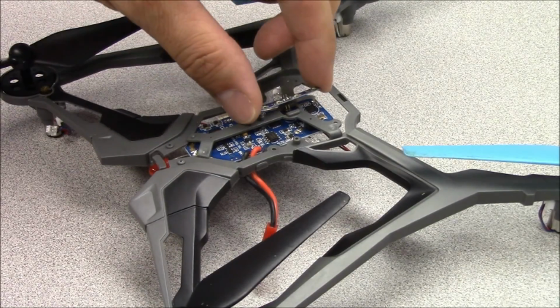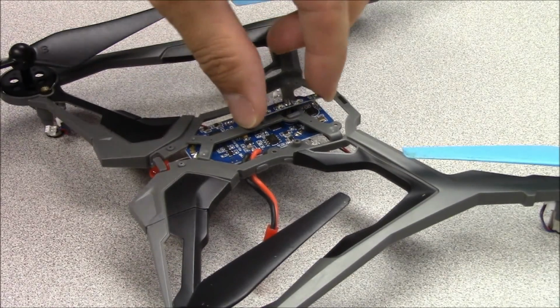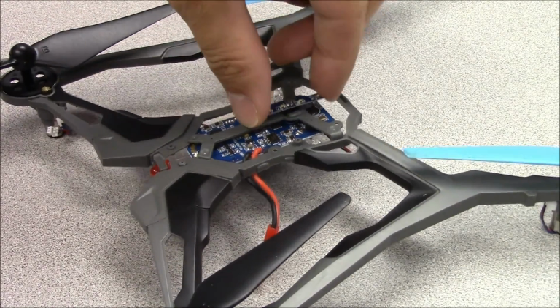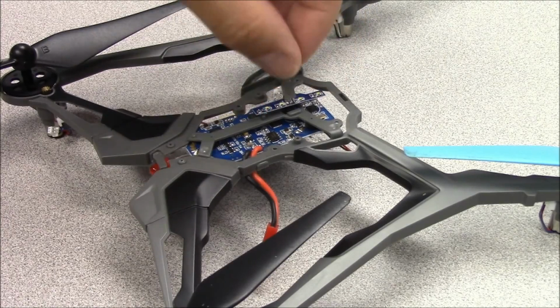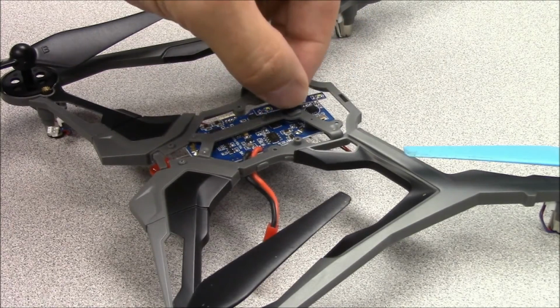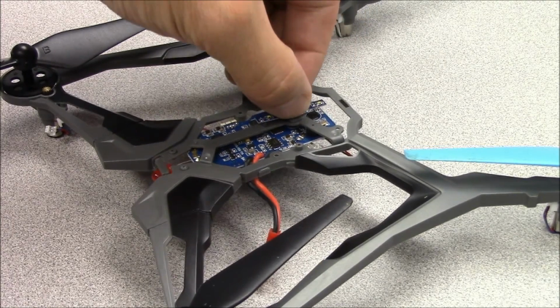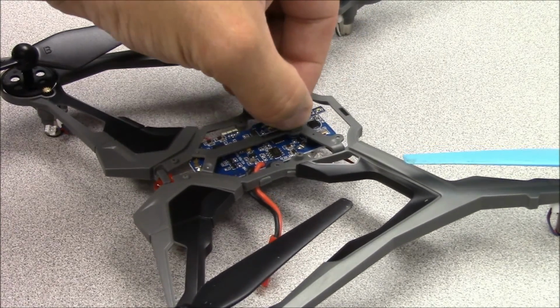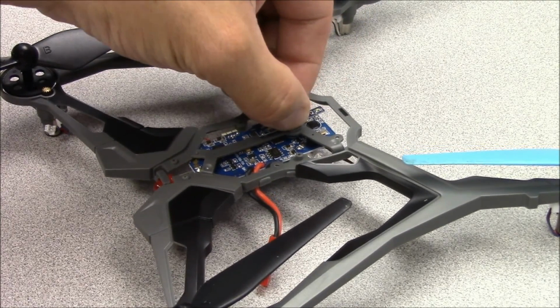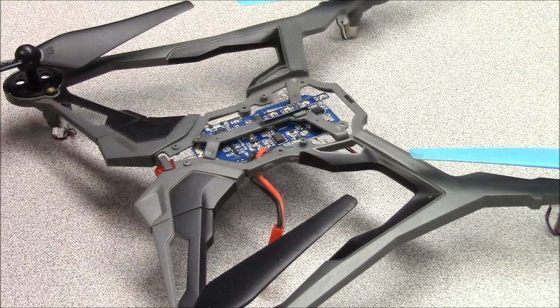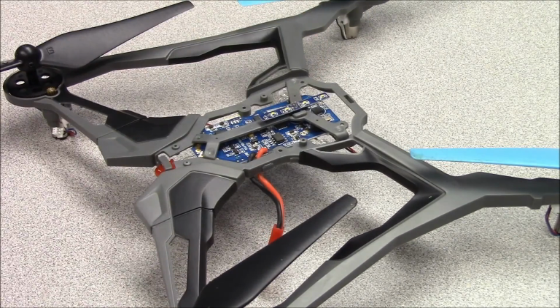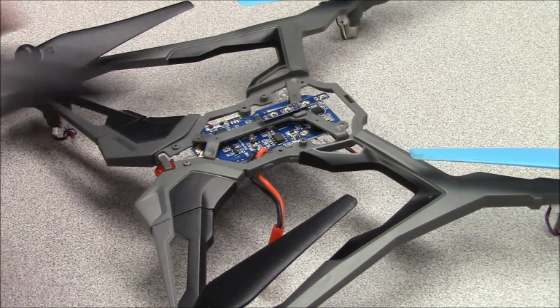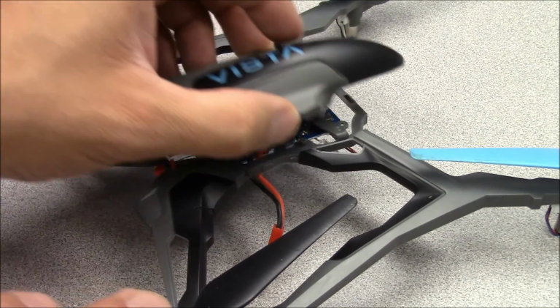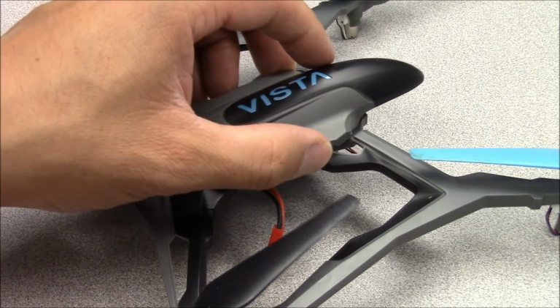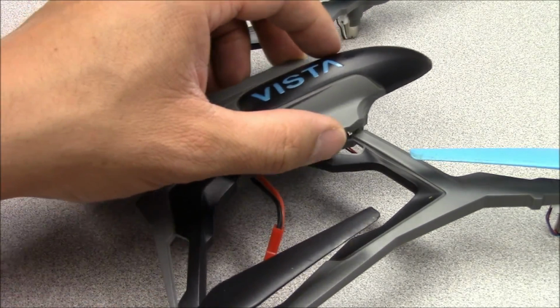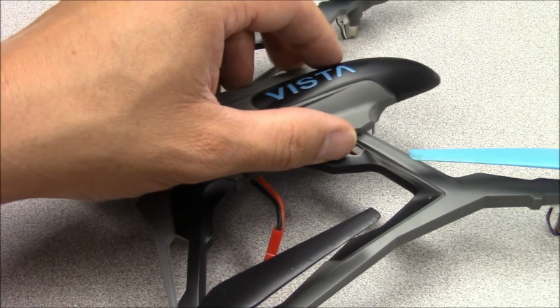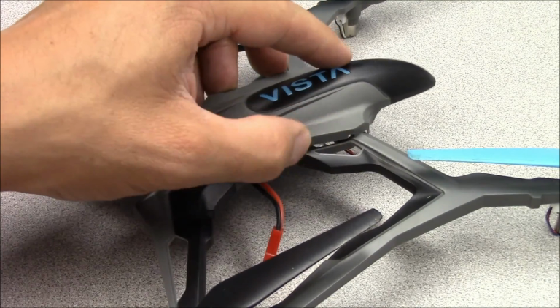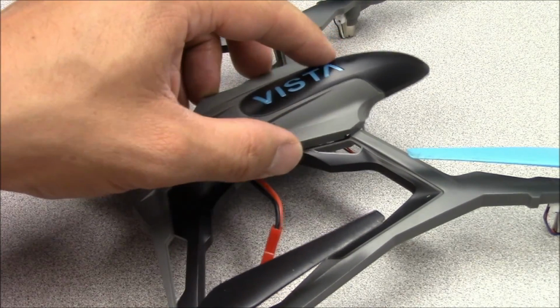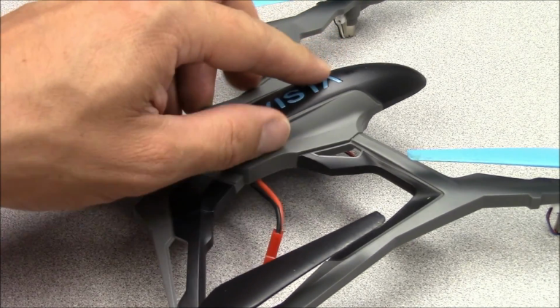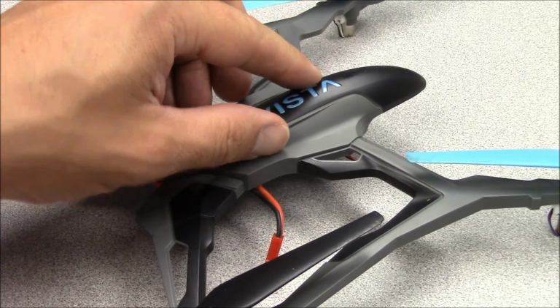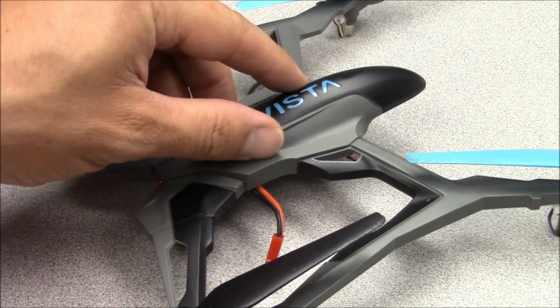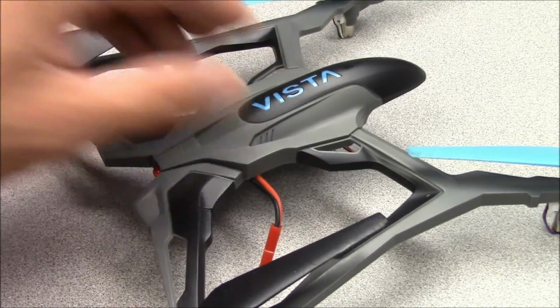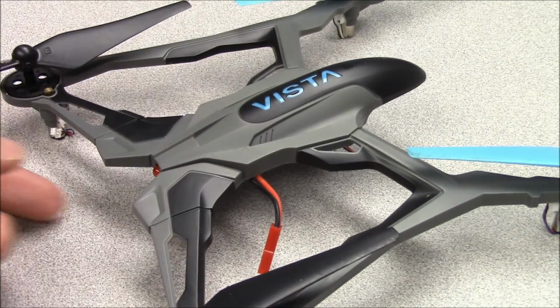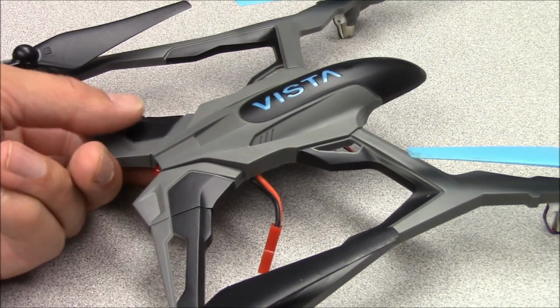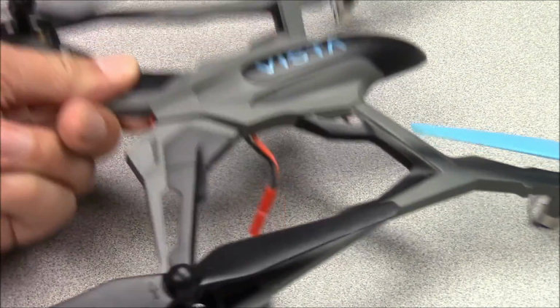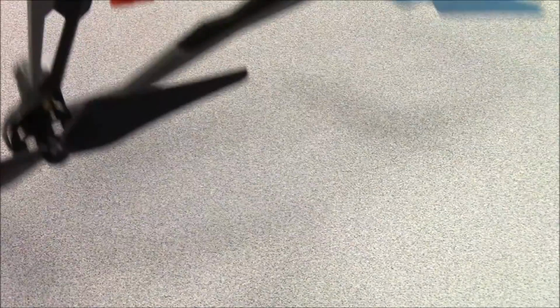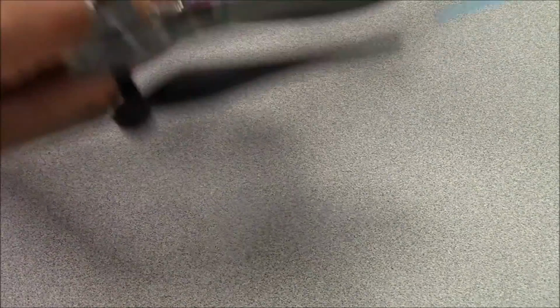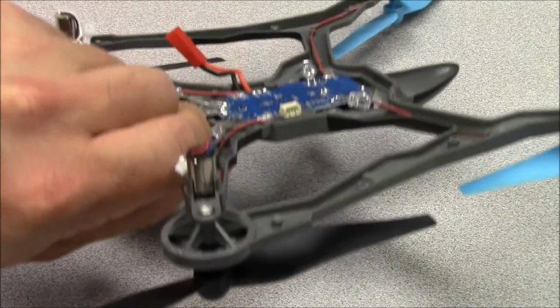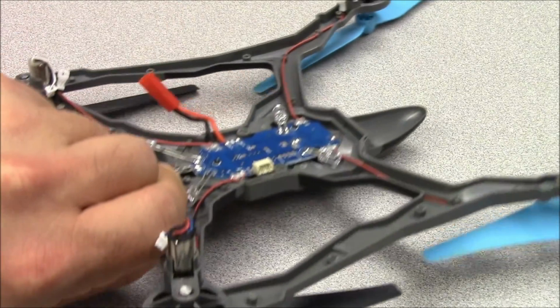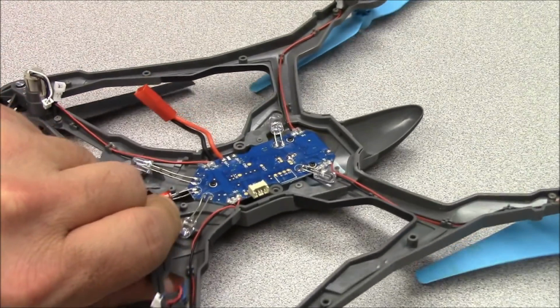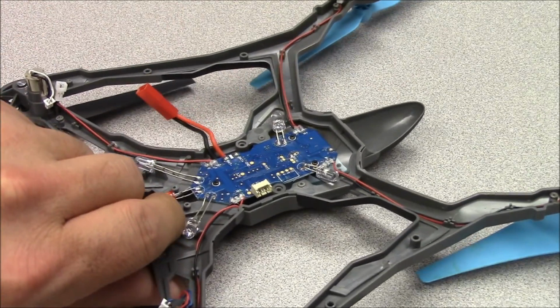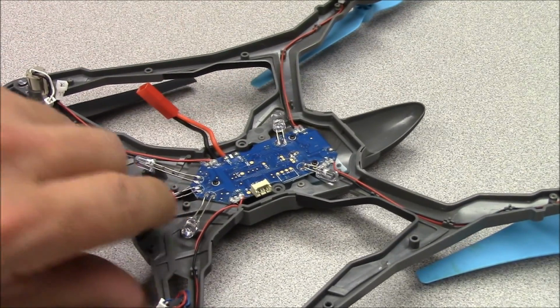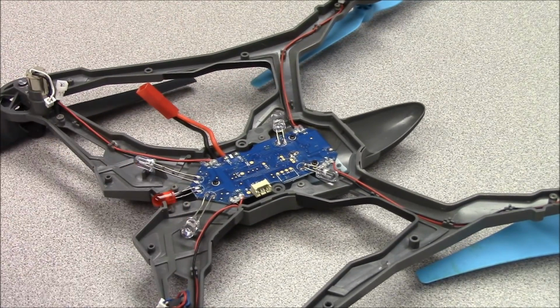Plug in the LED strip. Be sure the hole in the strip fits over the alignment pin on the frame. Now put the canopy back into place. Flip the Vista over and reinstall the two canopy screws.